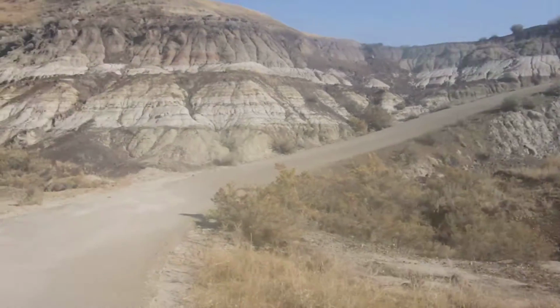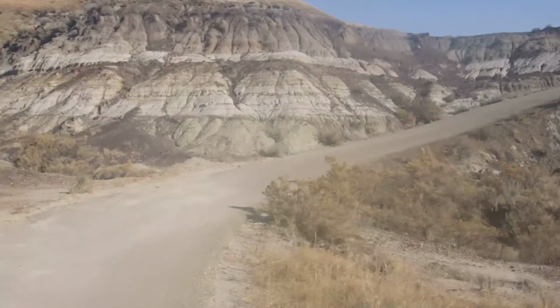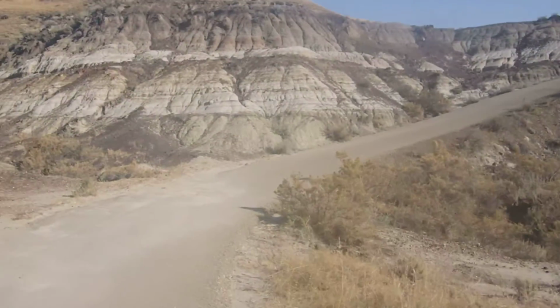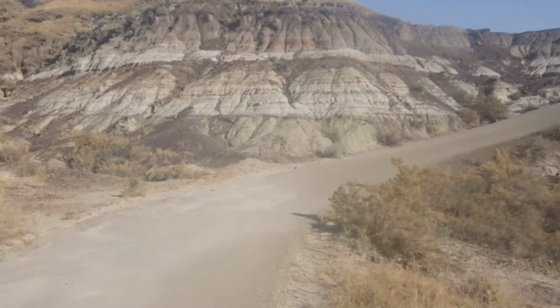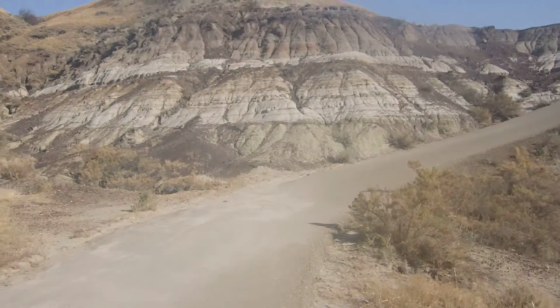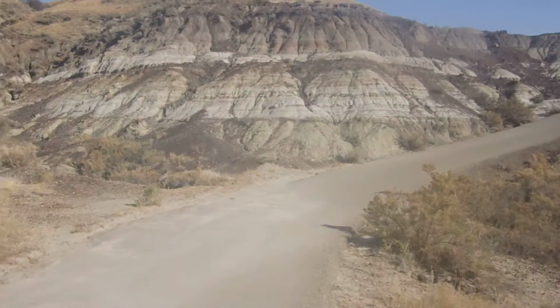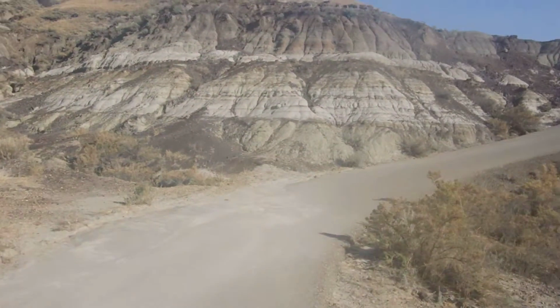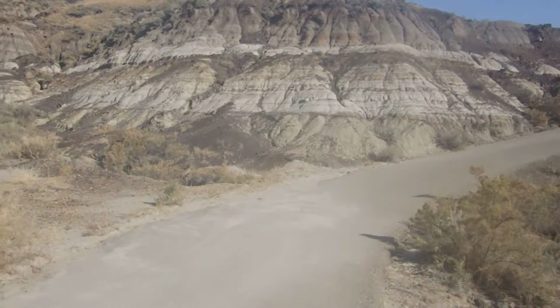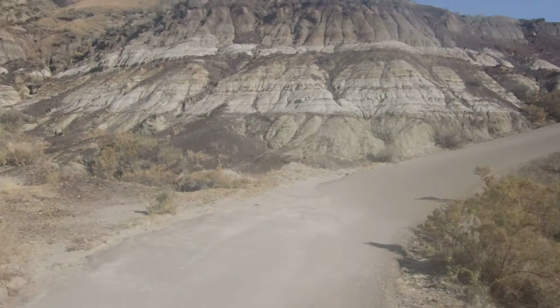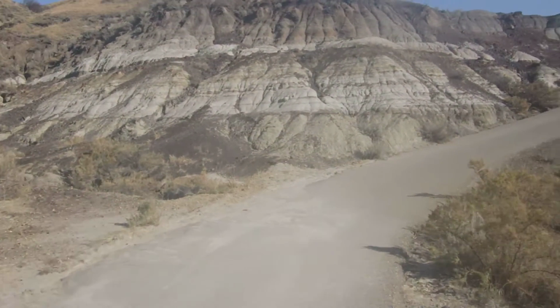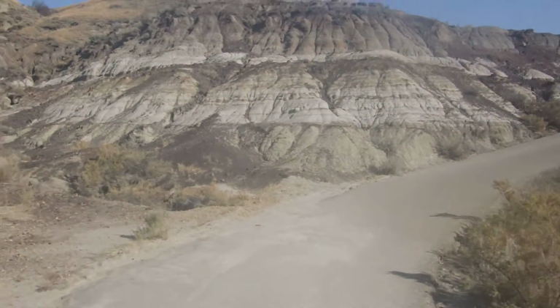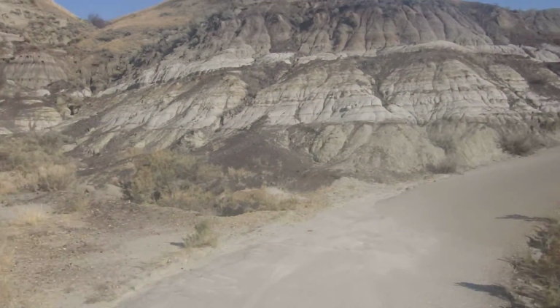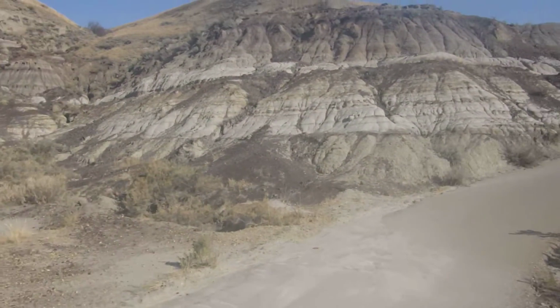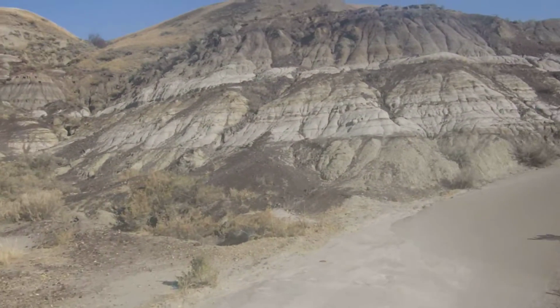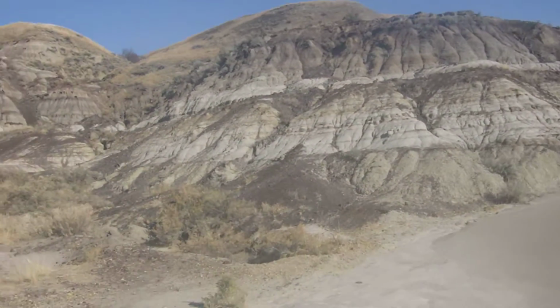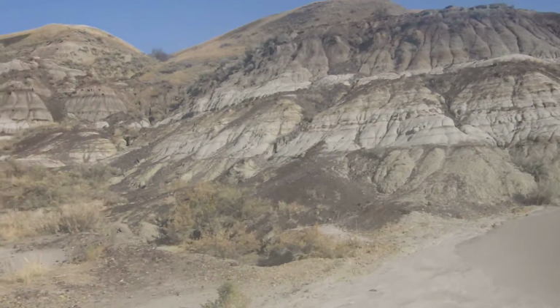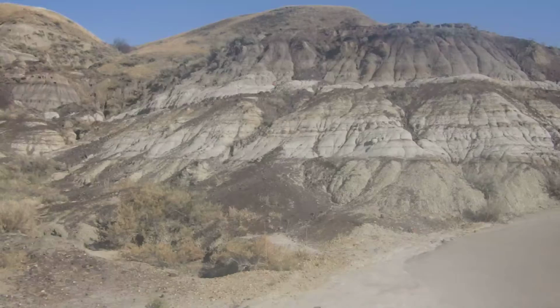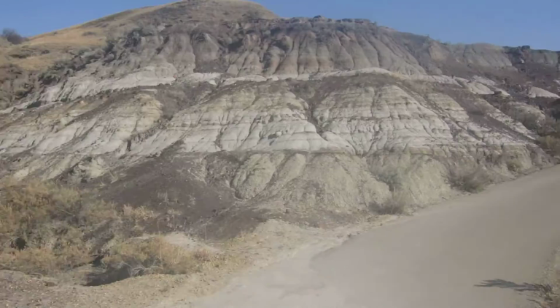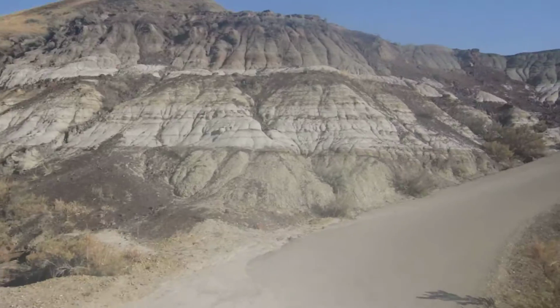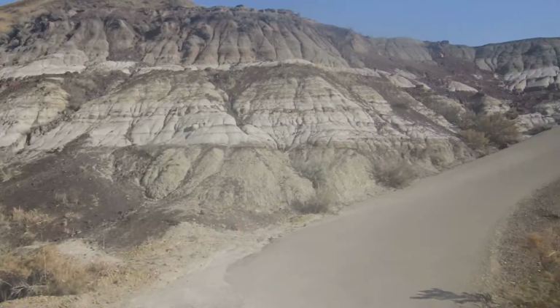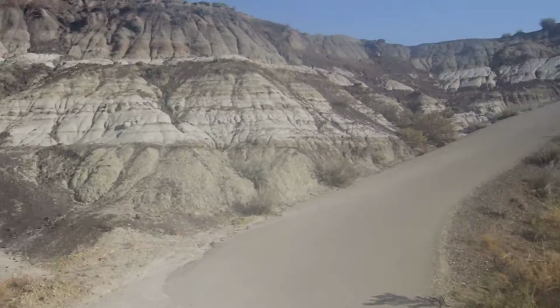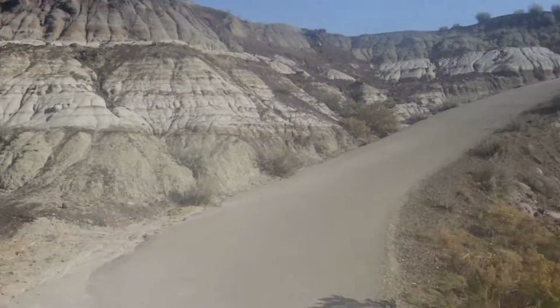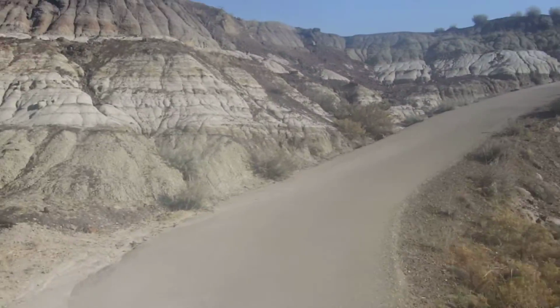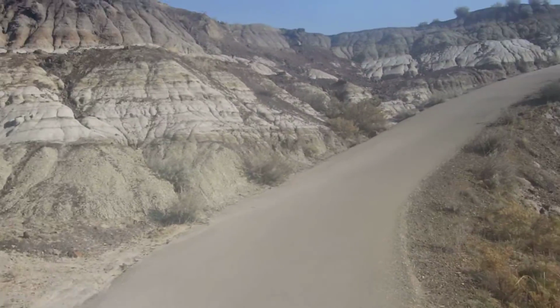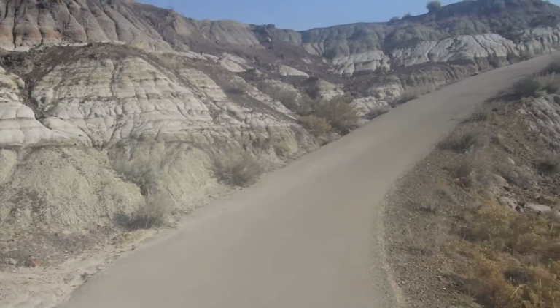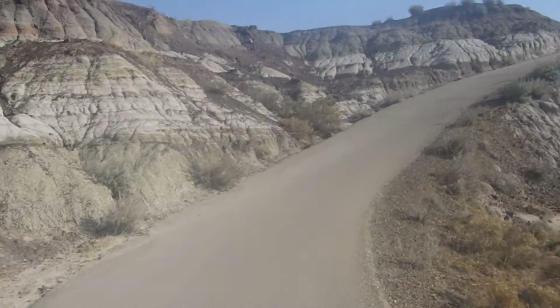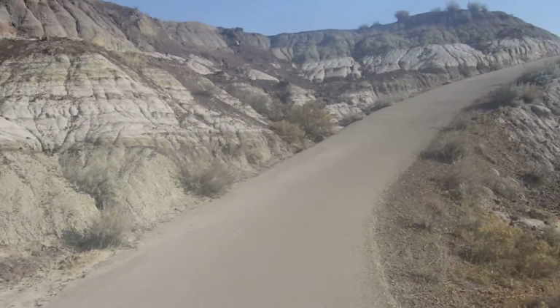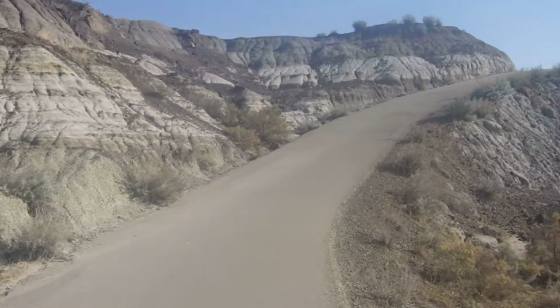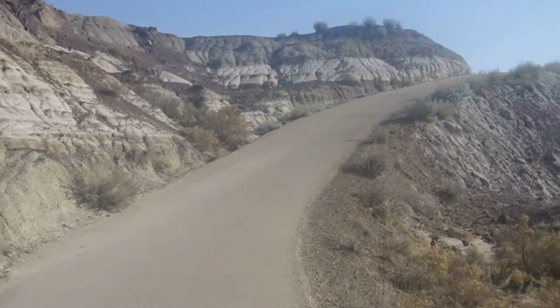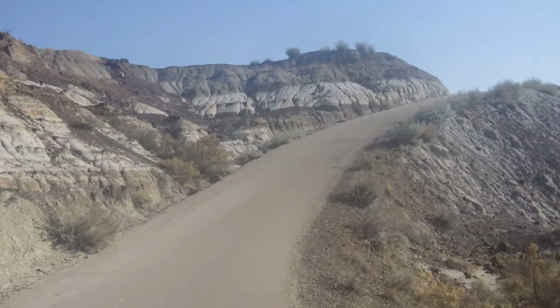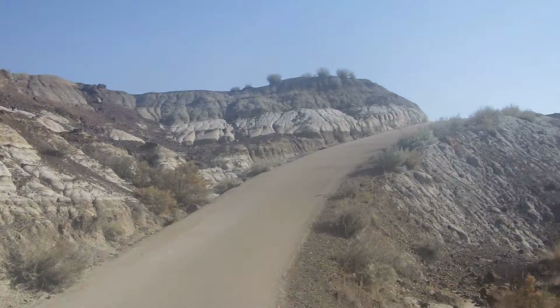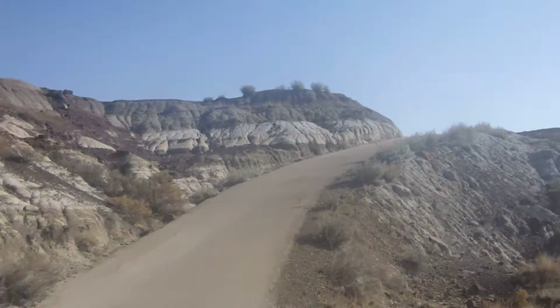Steep hill coming up. Do you really need a sign to tell you the hill is steep coming up? It's the steep hill going down that you're worried about.